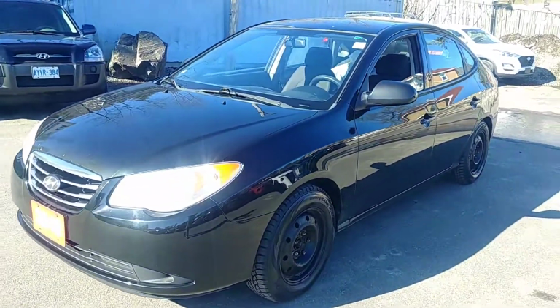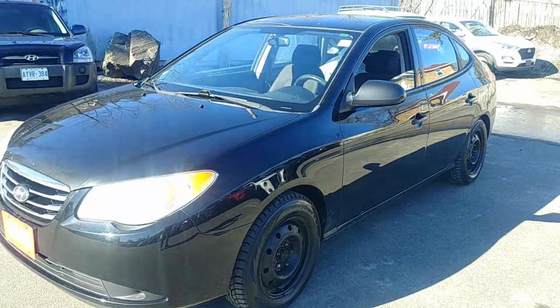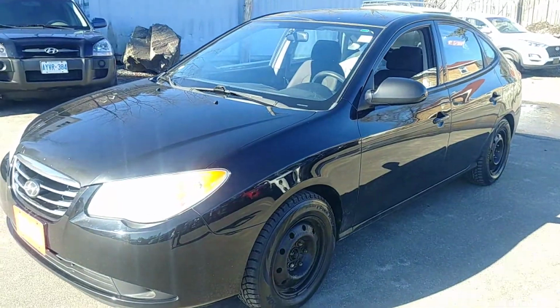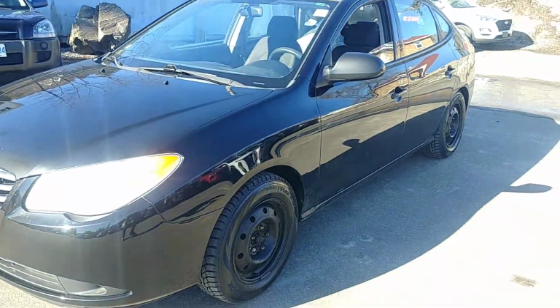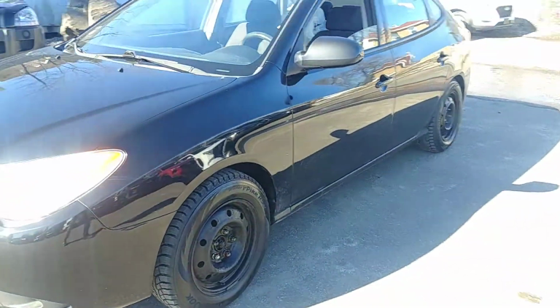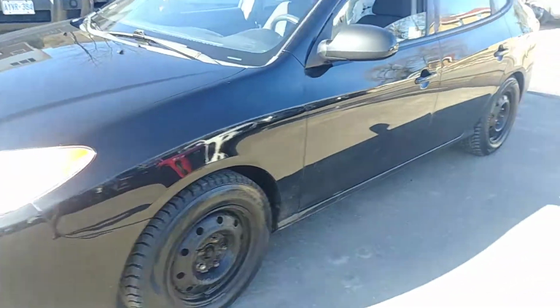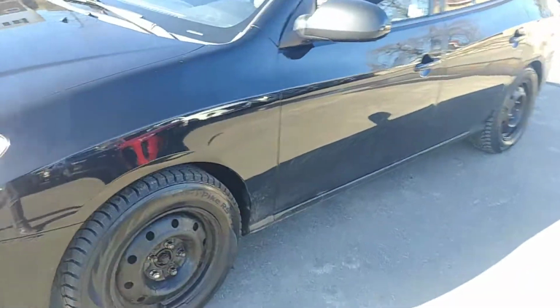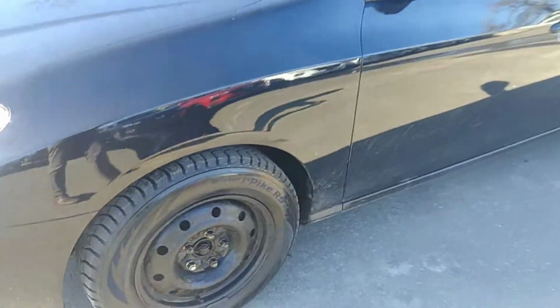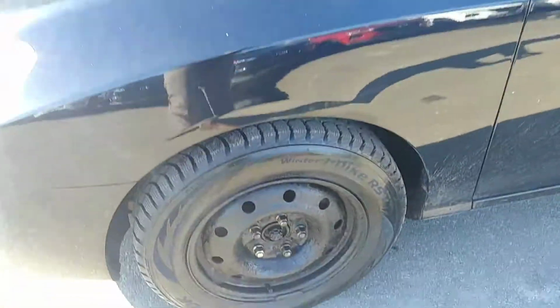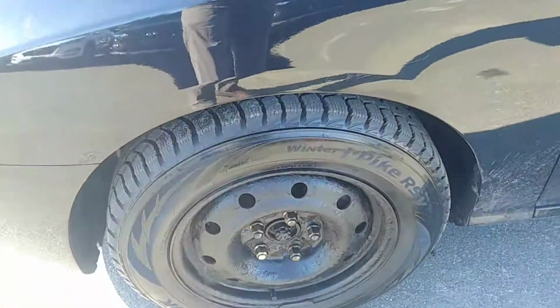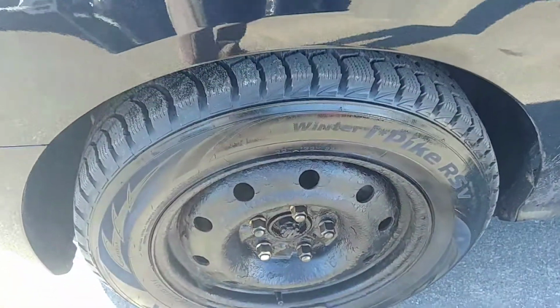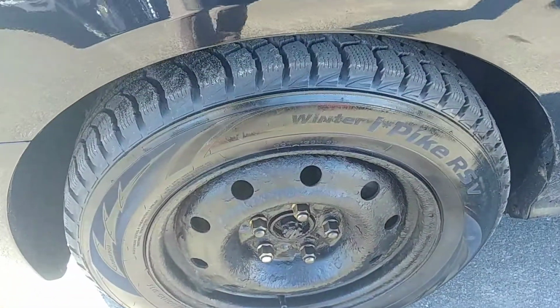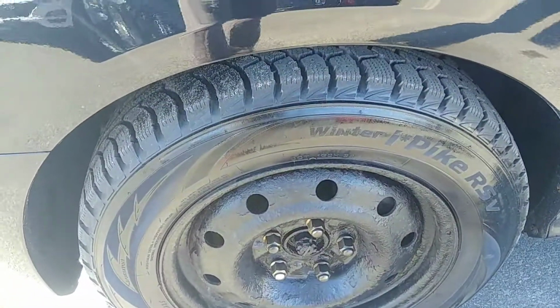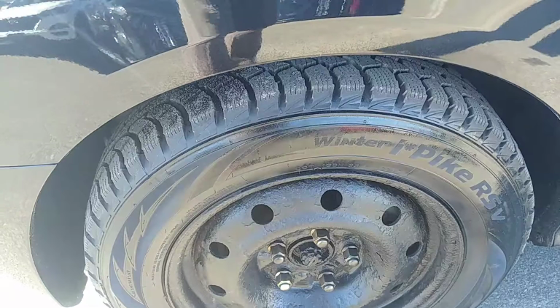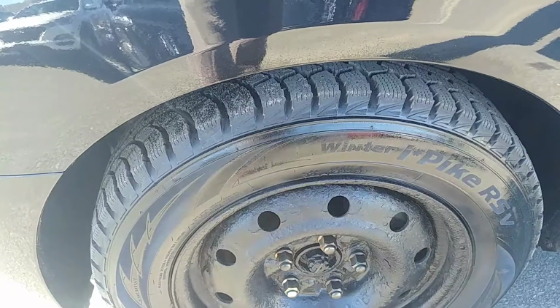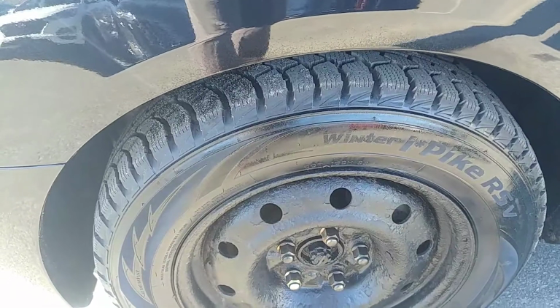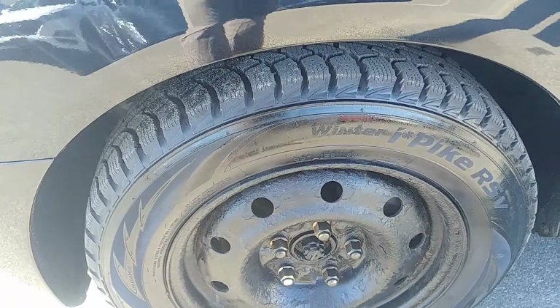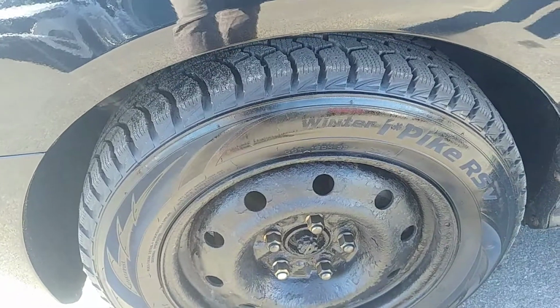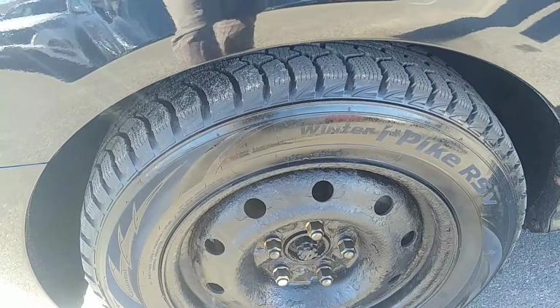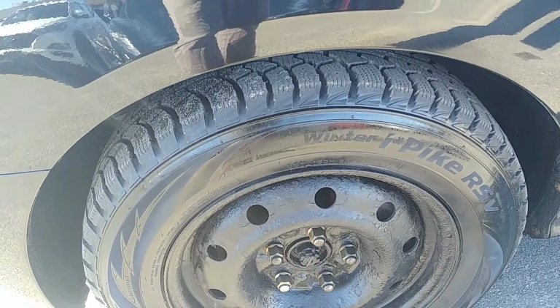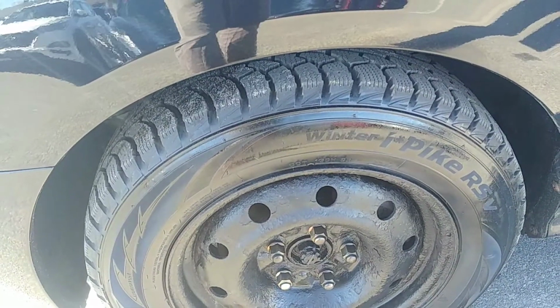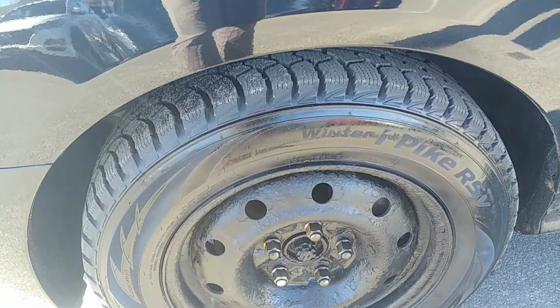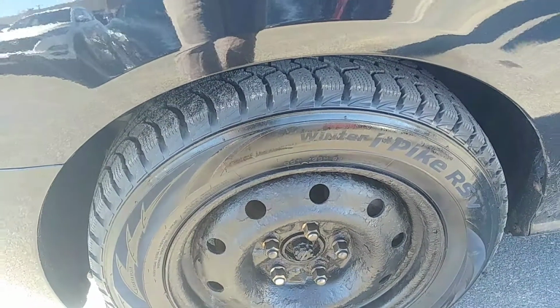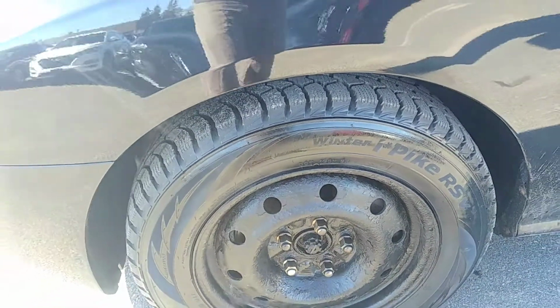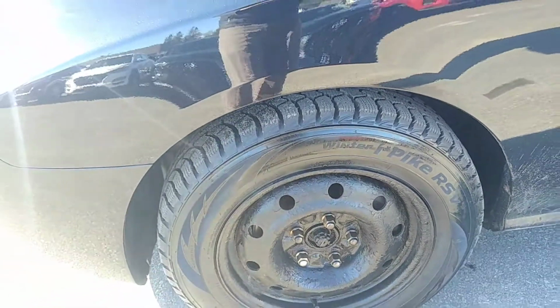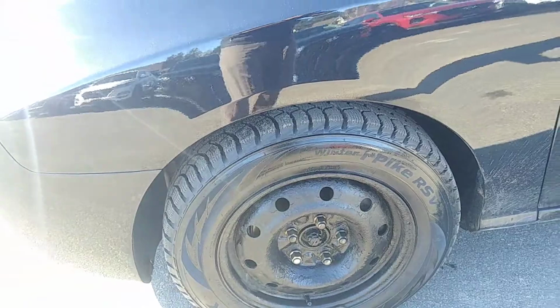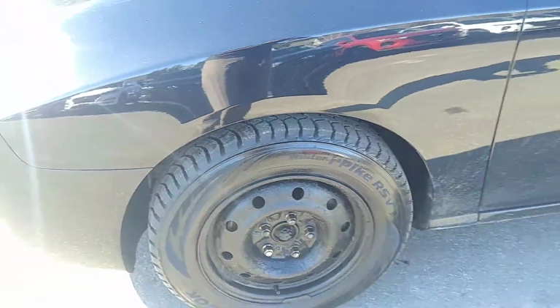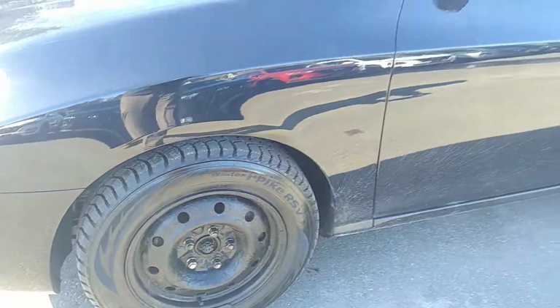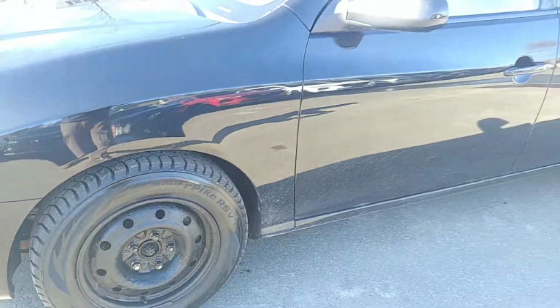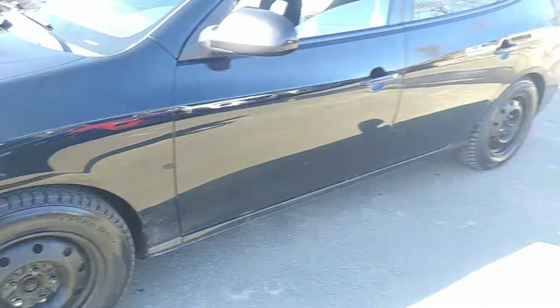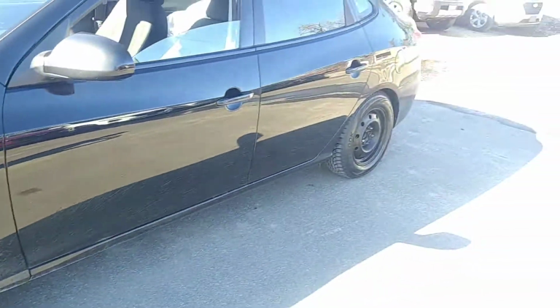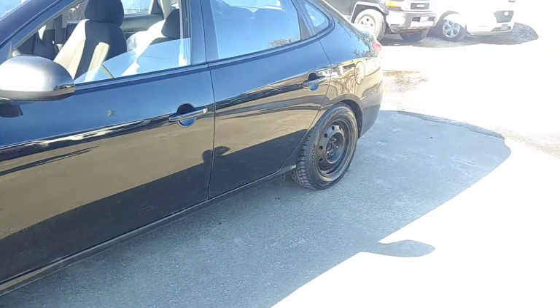It's really clean. As you can see down here, it has a brand new set — pretty much probably just this winter these were driven on — brand new set of winter tires on all four.